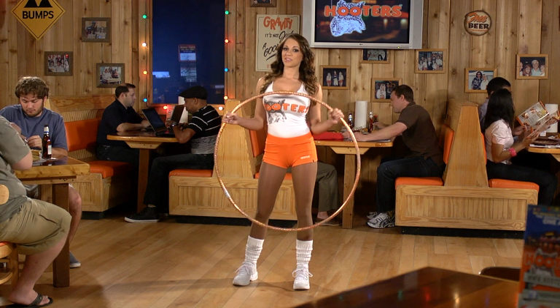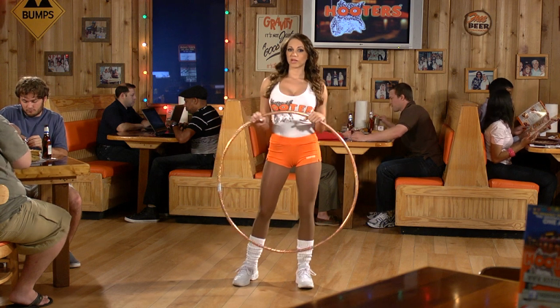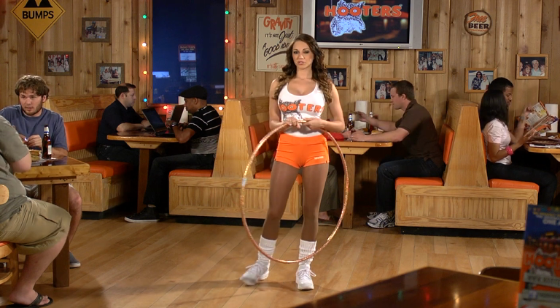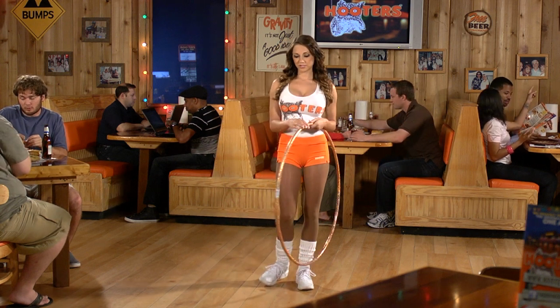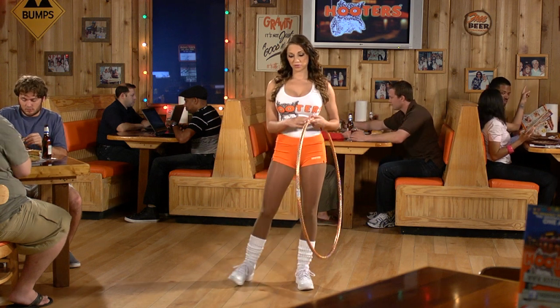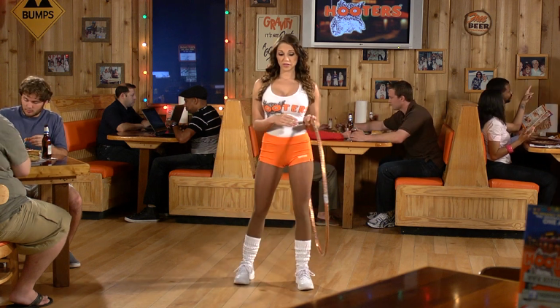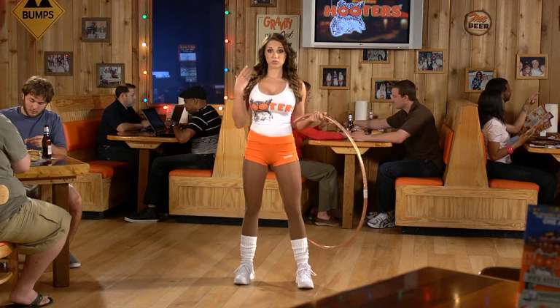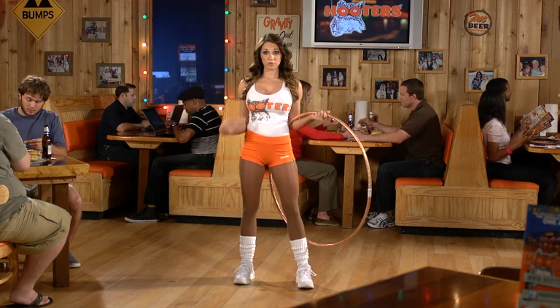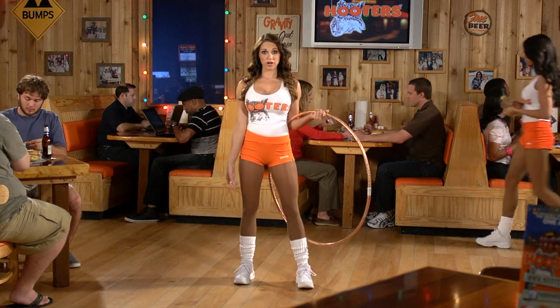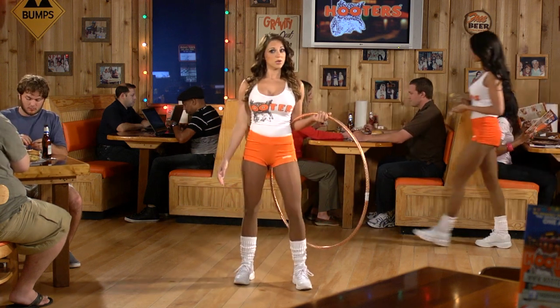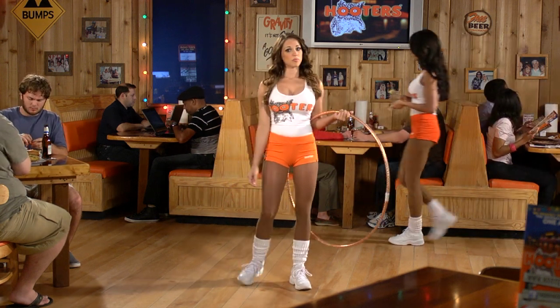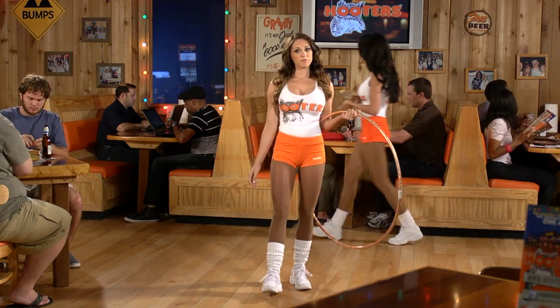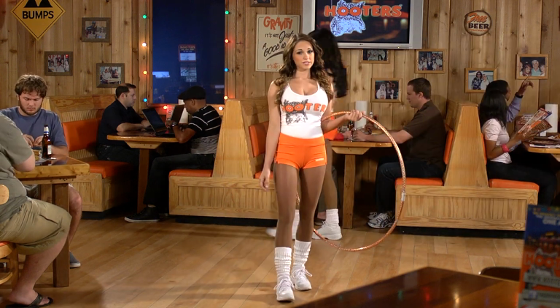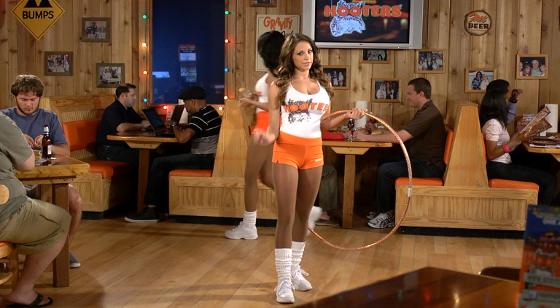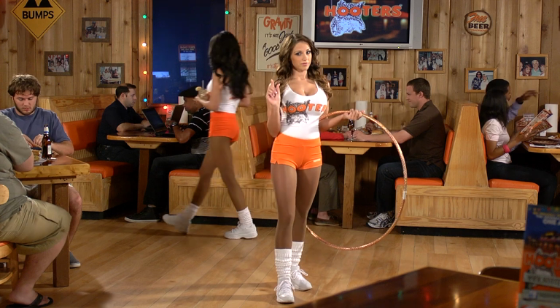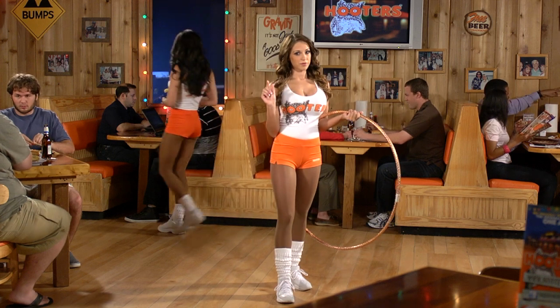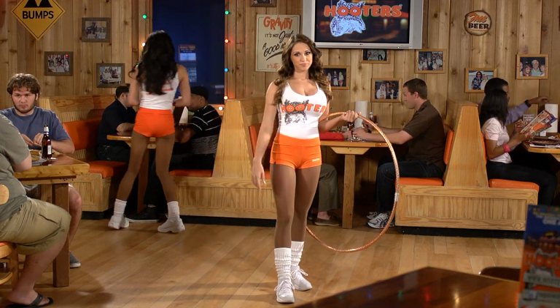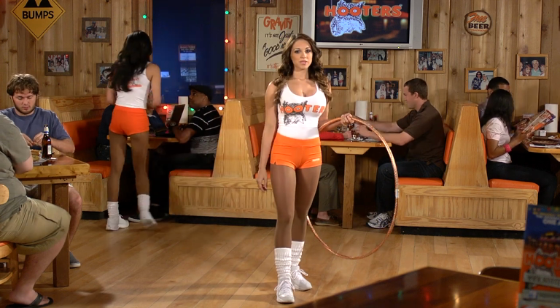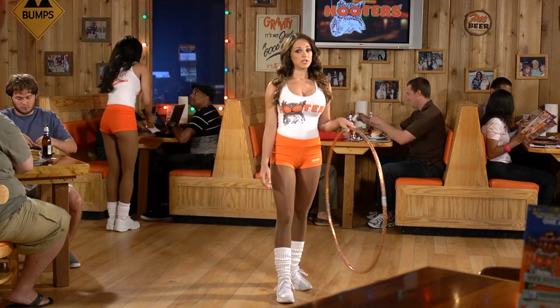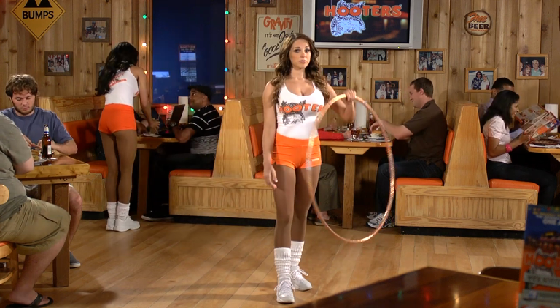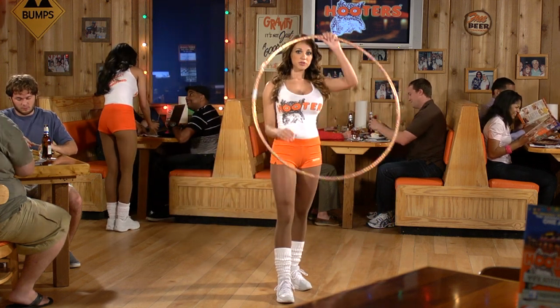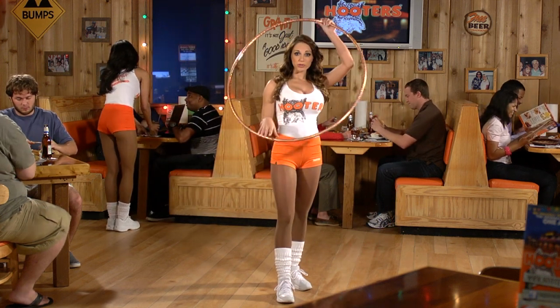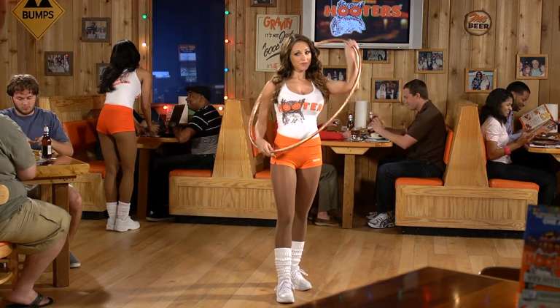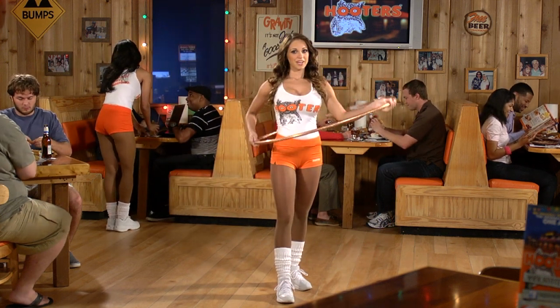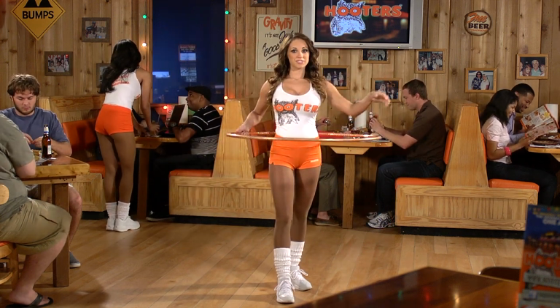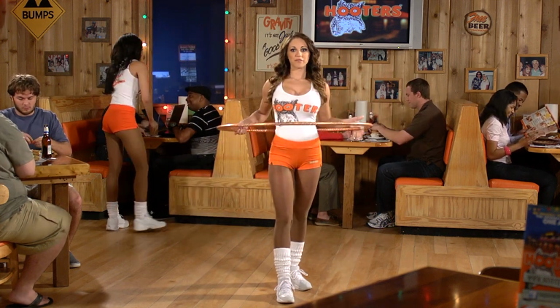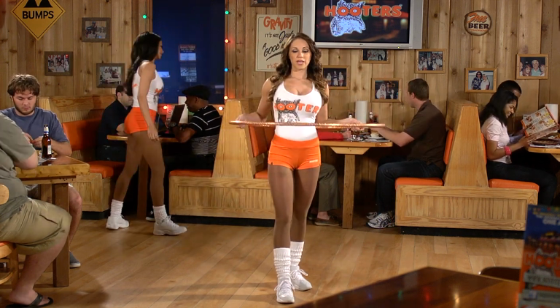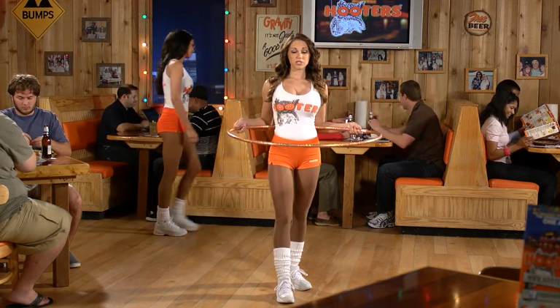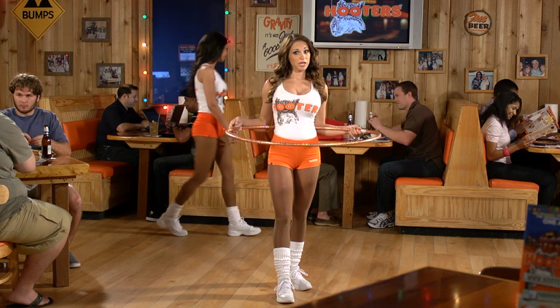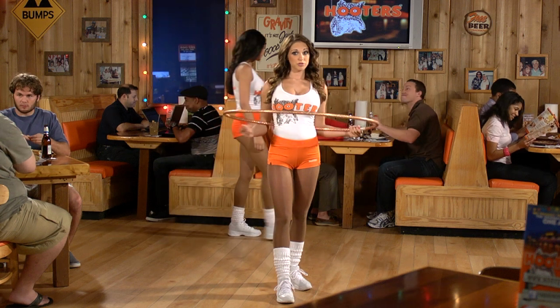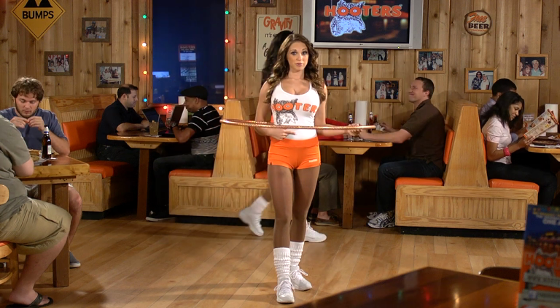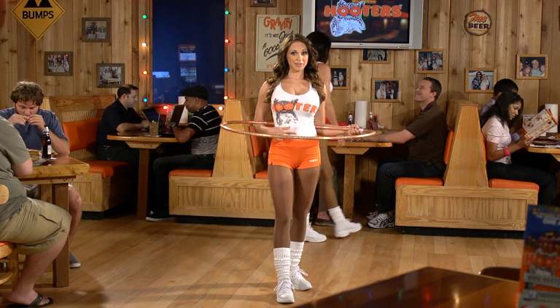You want to be sure you stand with your feet shoulder-width apart, with one foot slightly in front of the other. Then you want to place your hula hoop at the center of your waist. You can use your belly button as a guide.